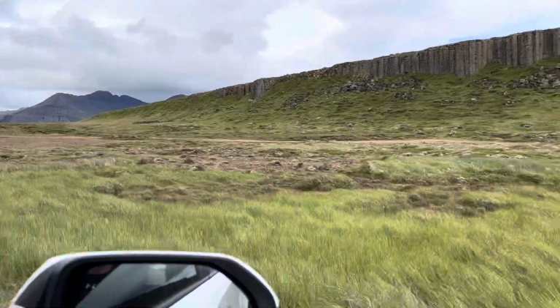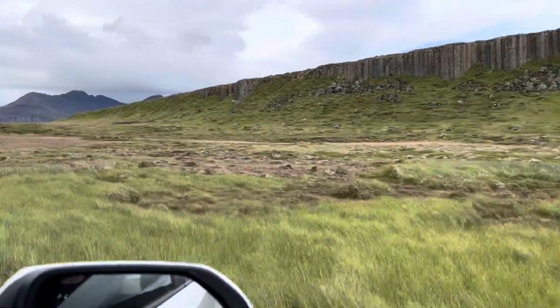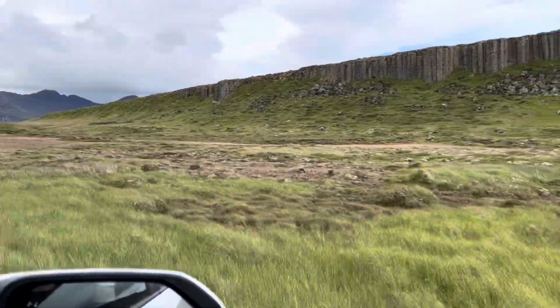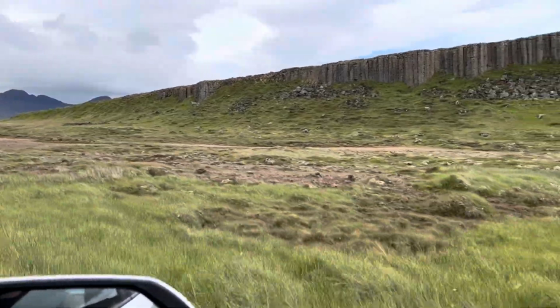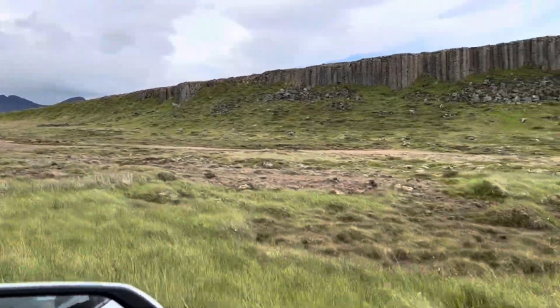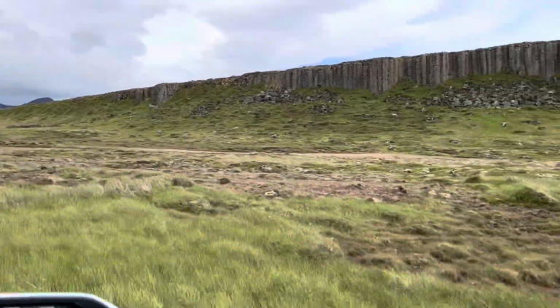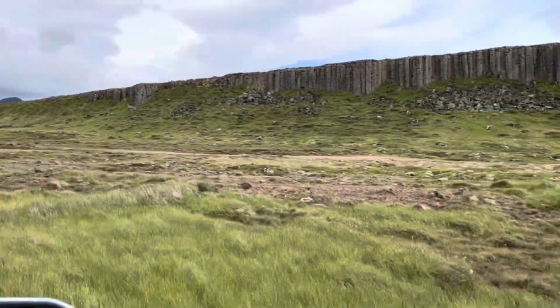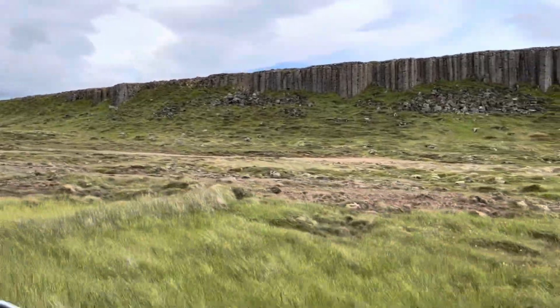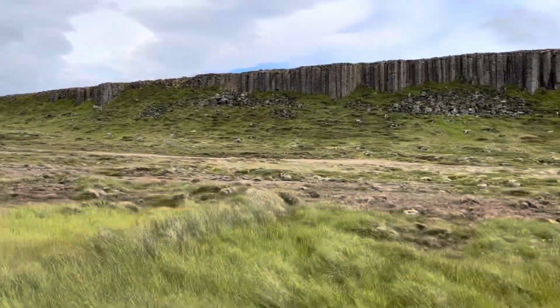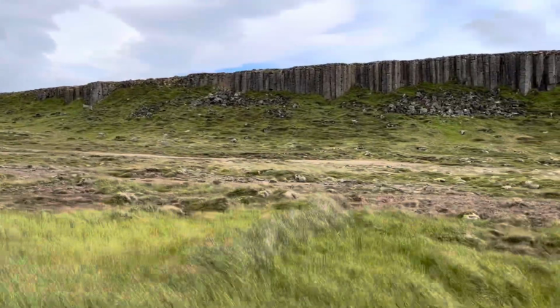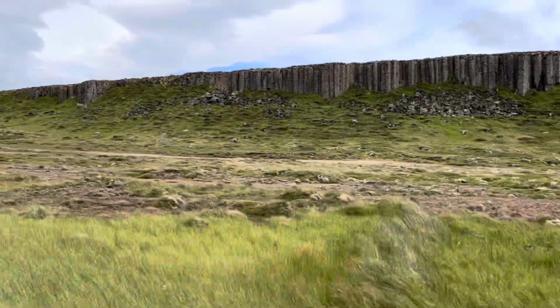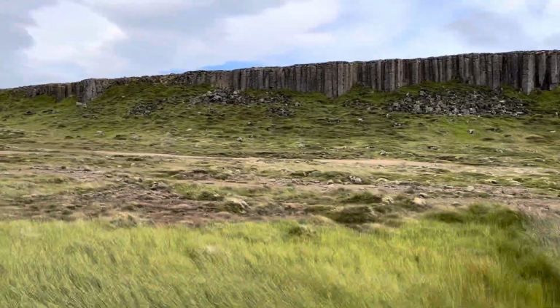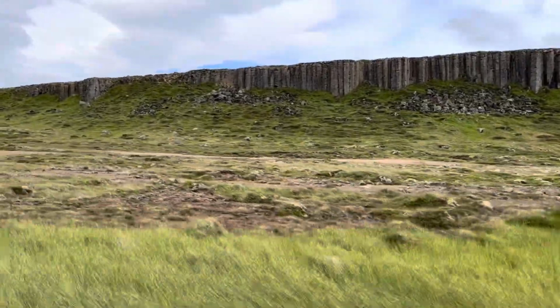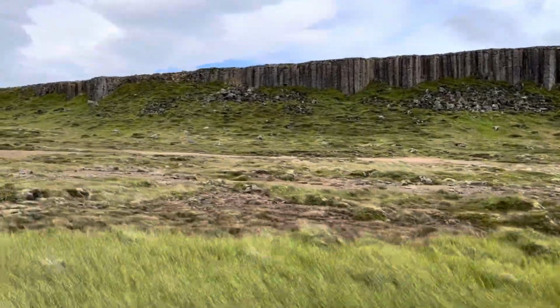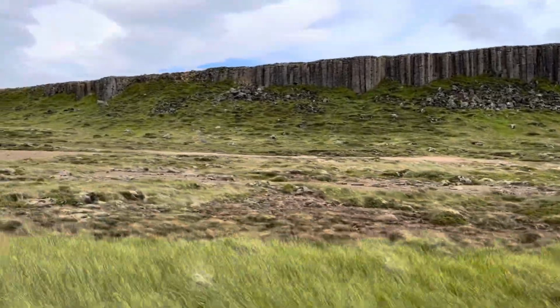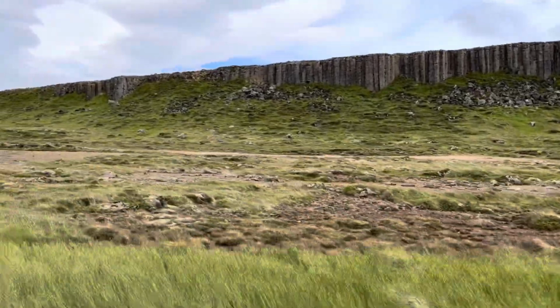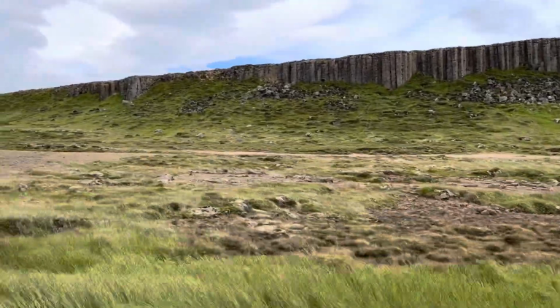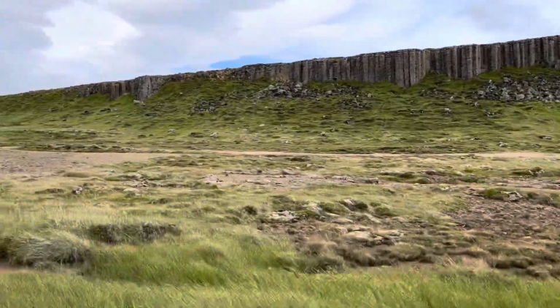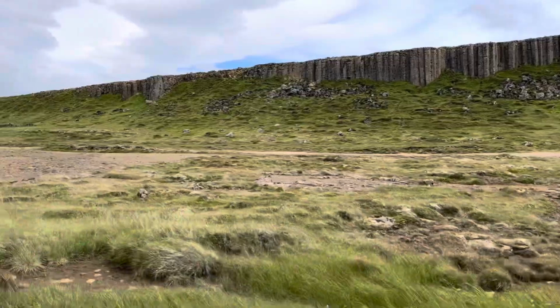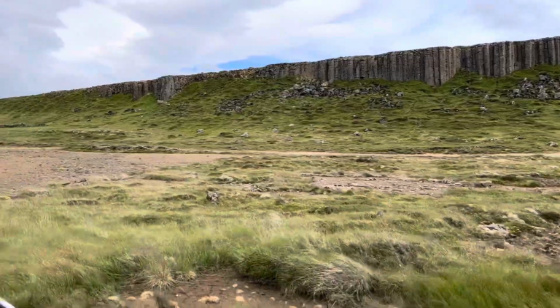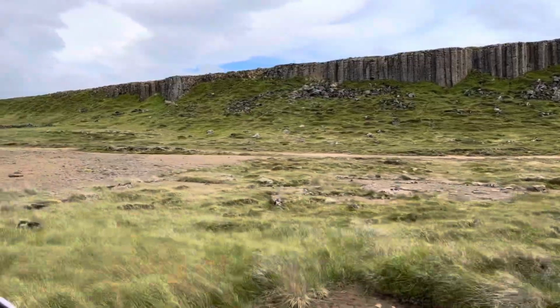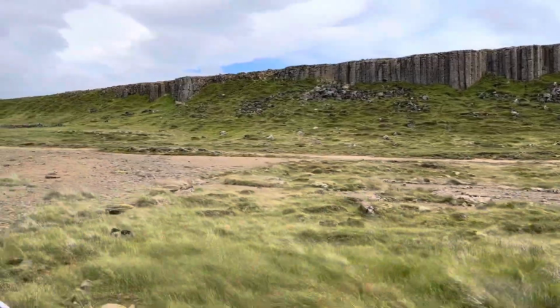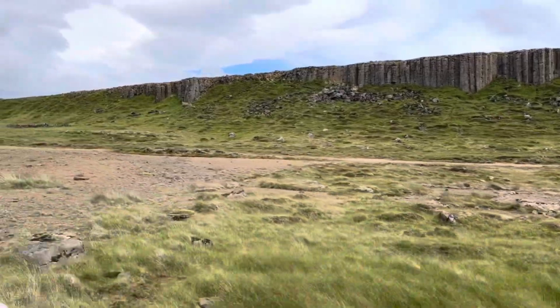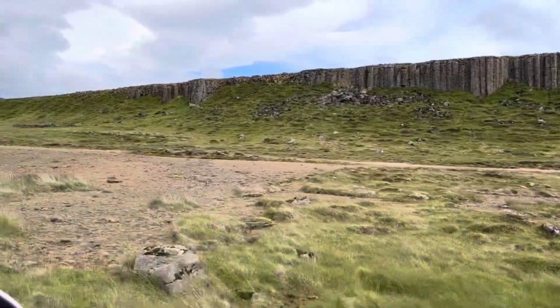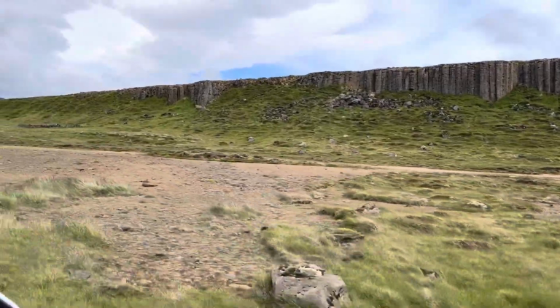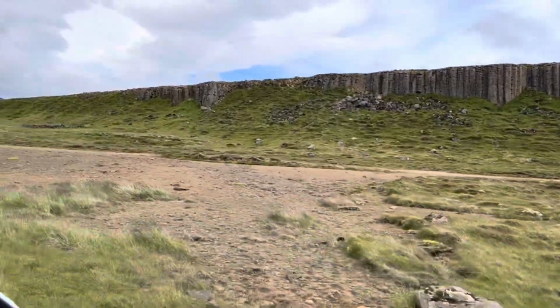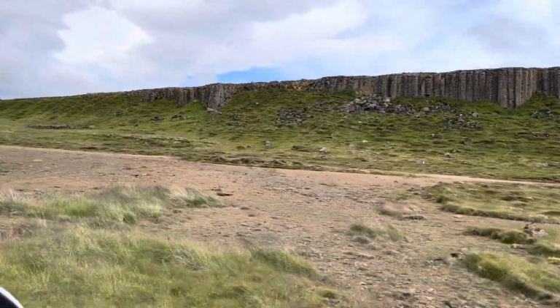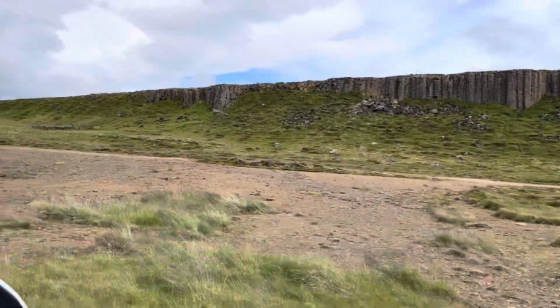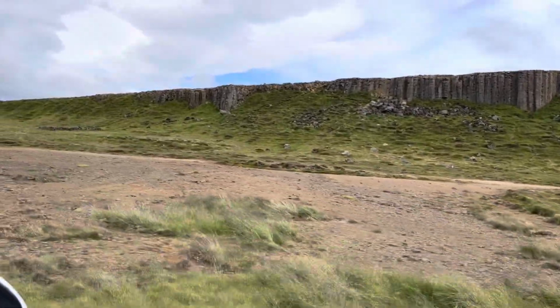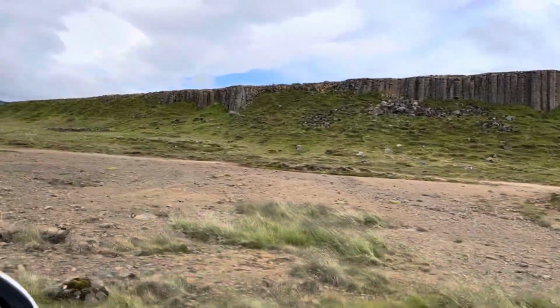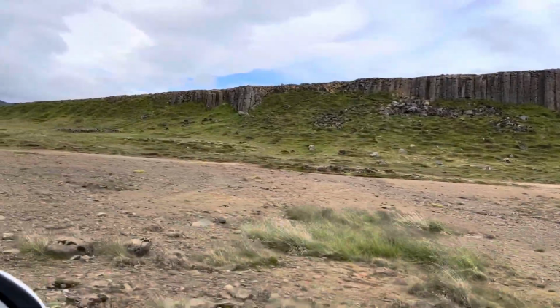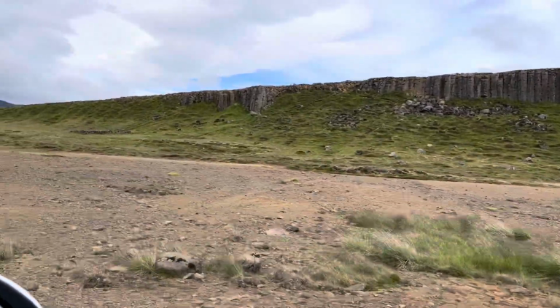We just drove through a couple of volcano areas where the whole fields are splattered with the remnants of lava rock.